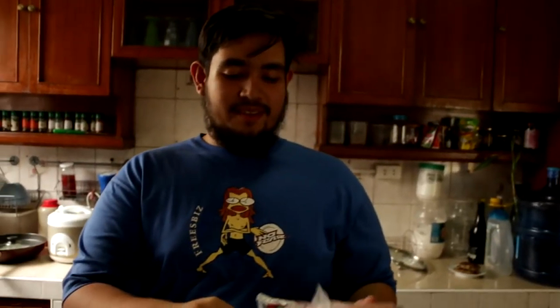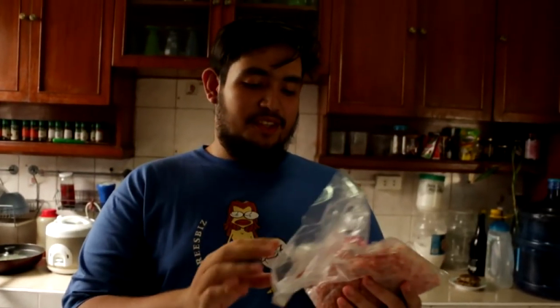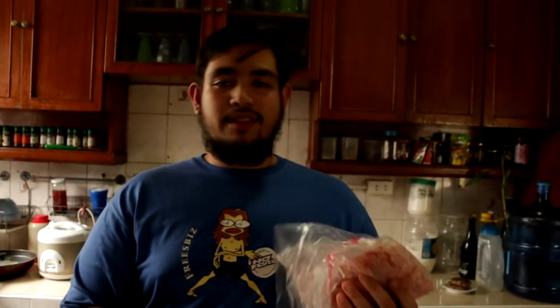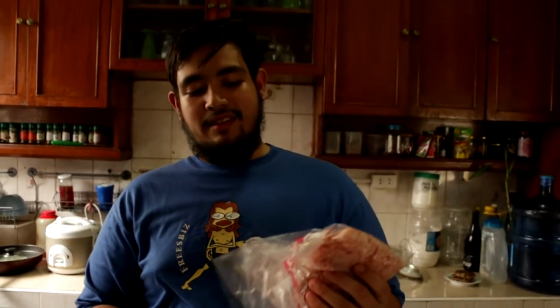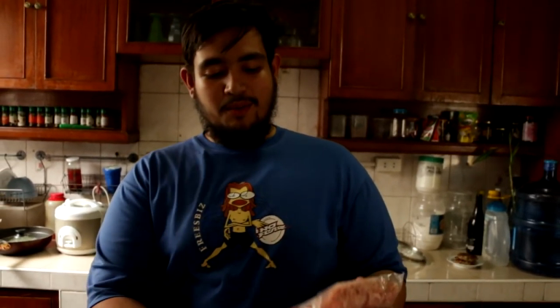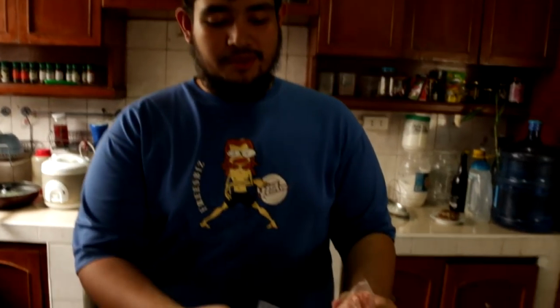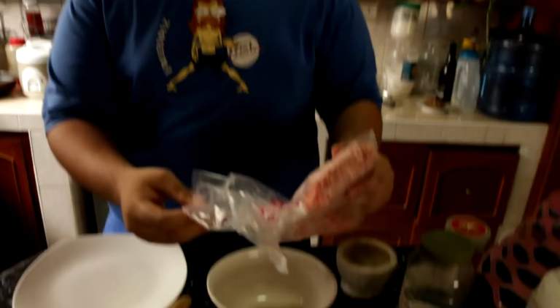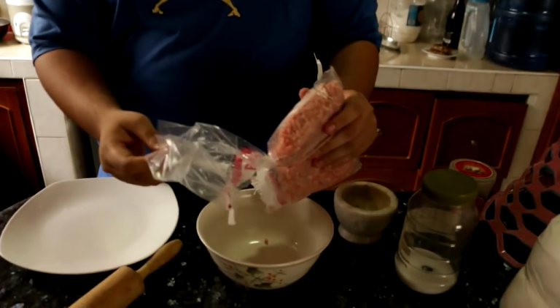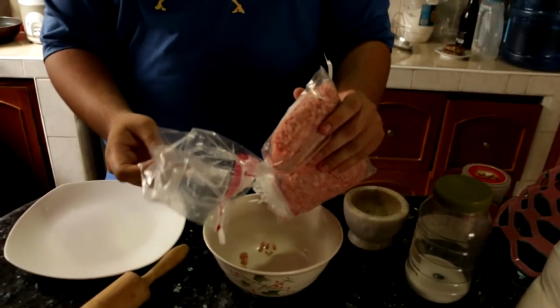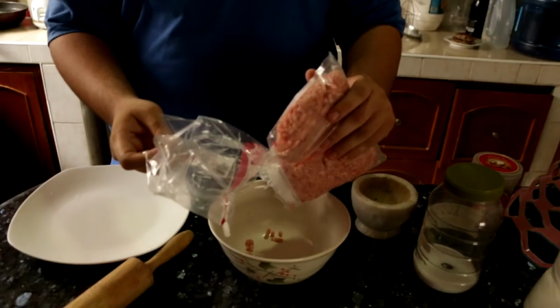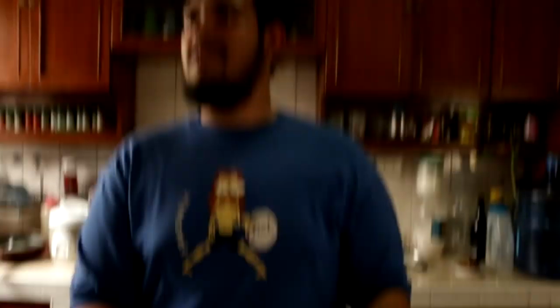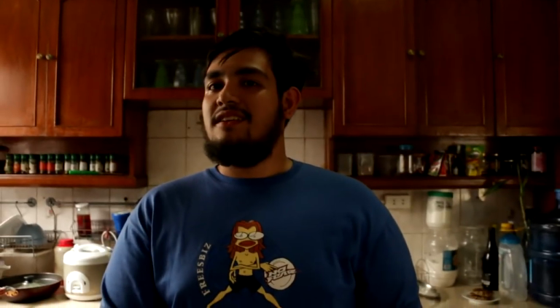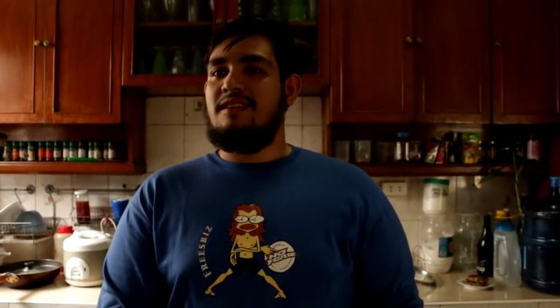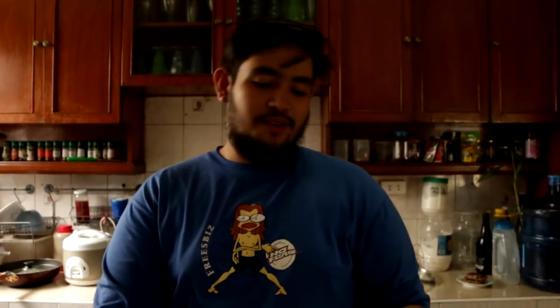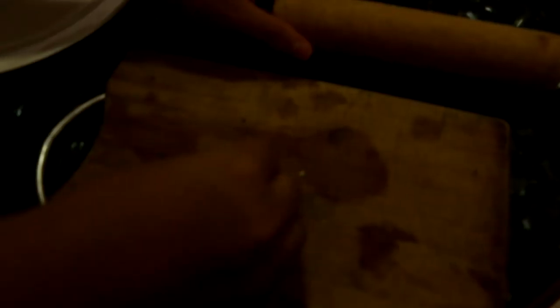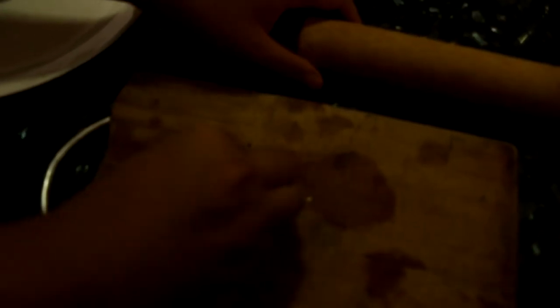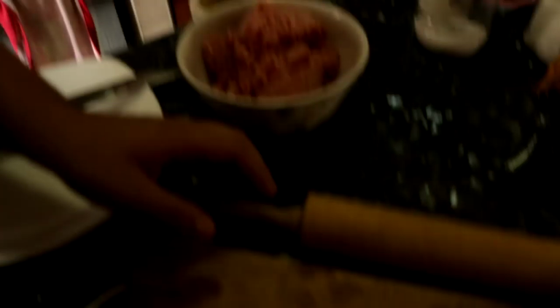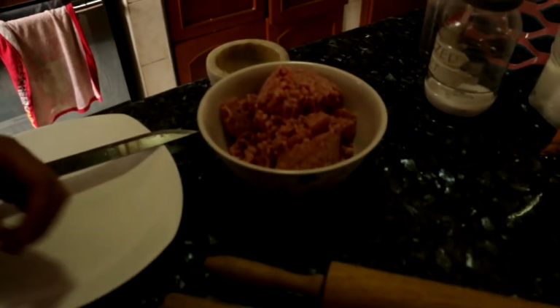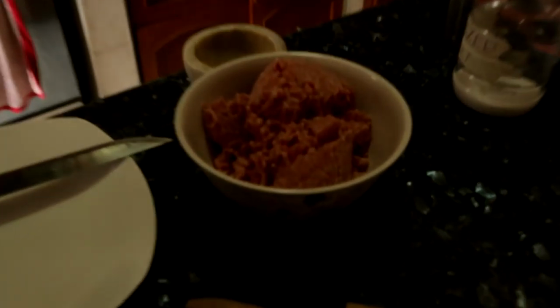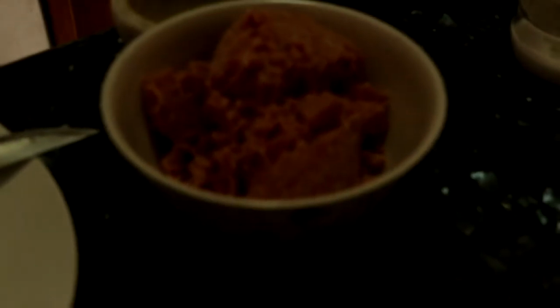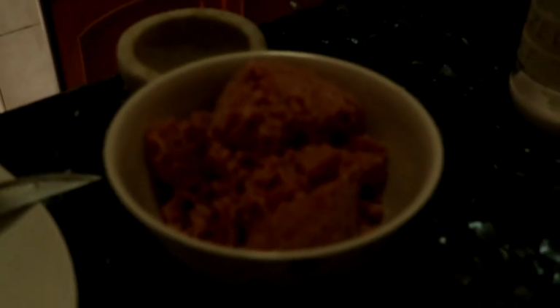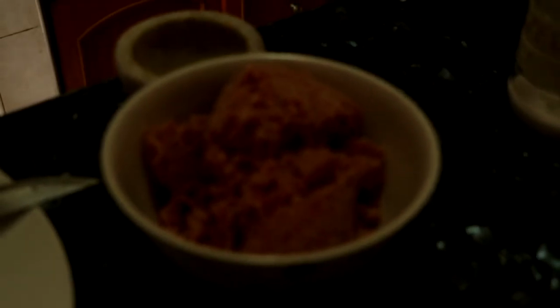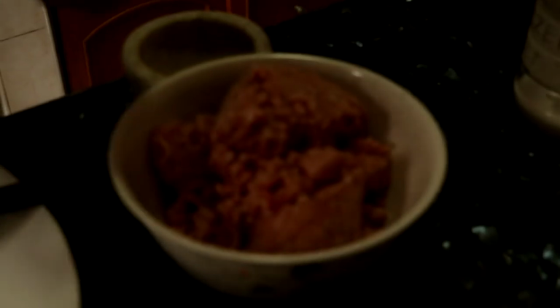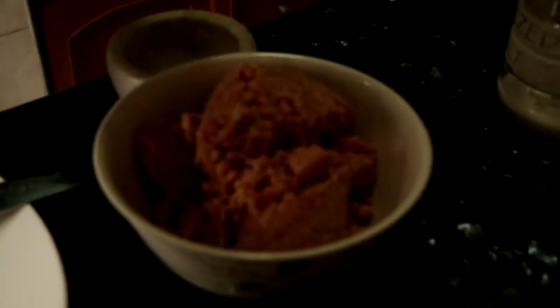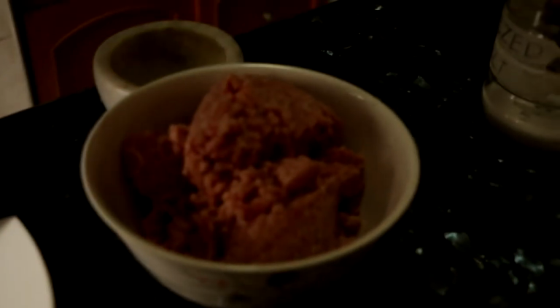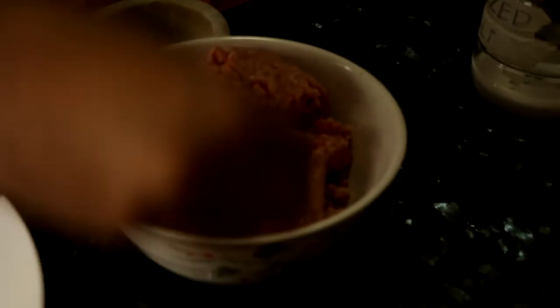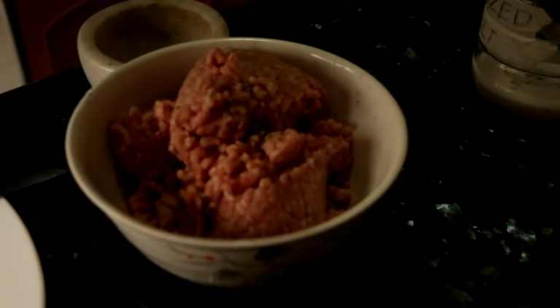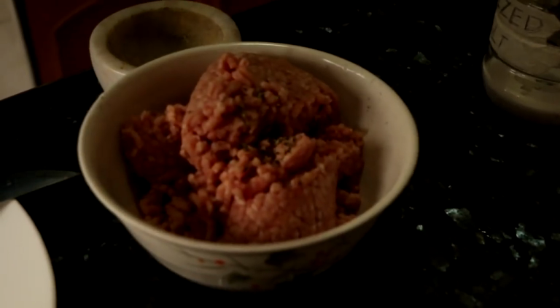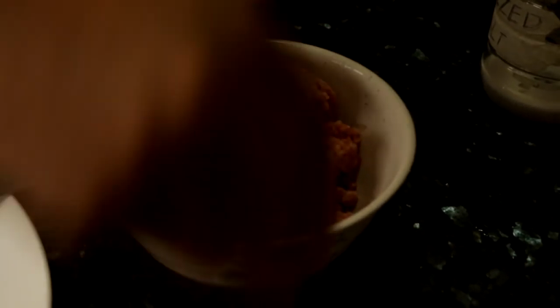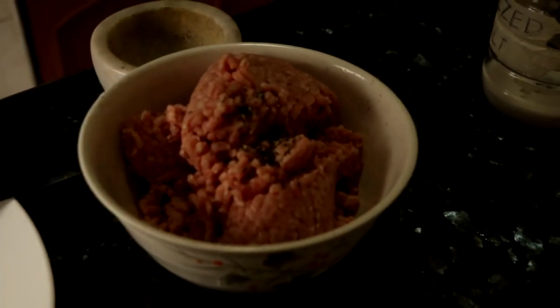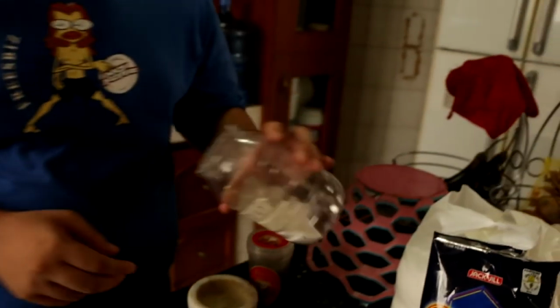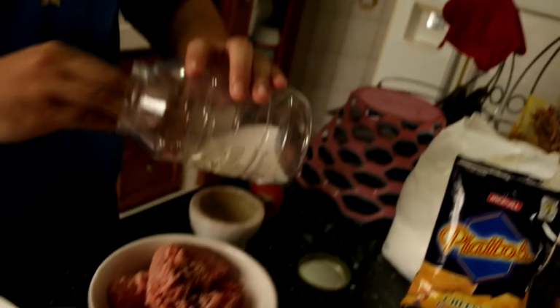Step one — we put the ground pork in. Wait, season that meat. Some salt, please.